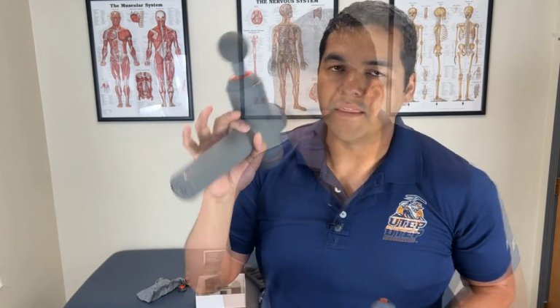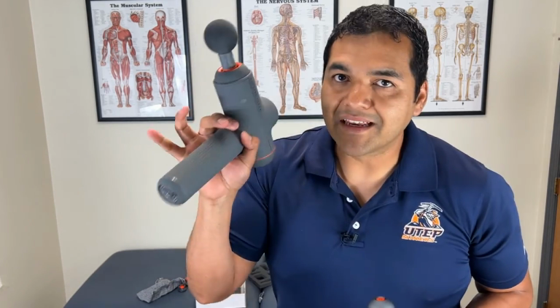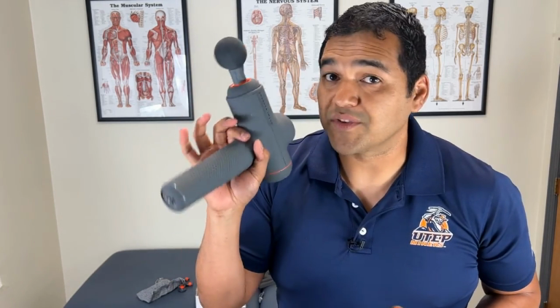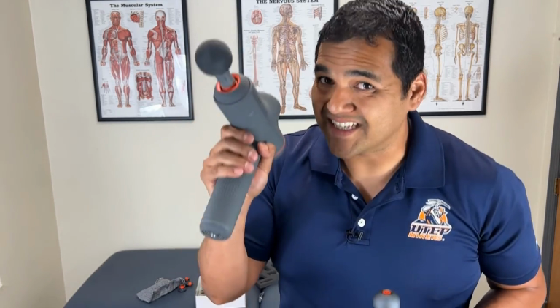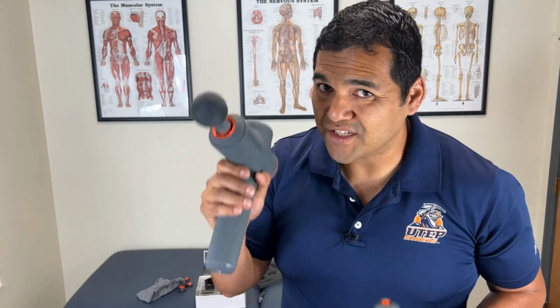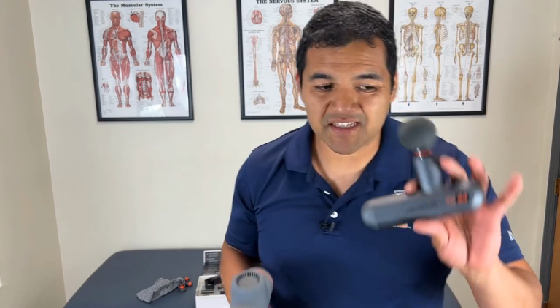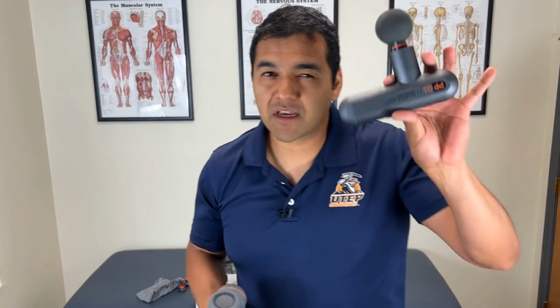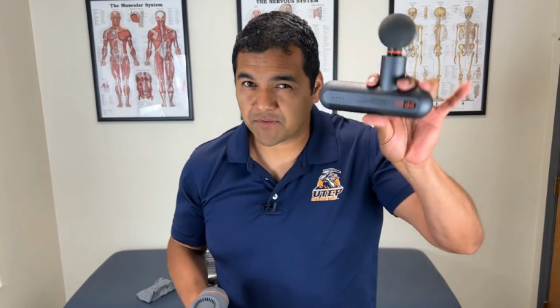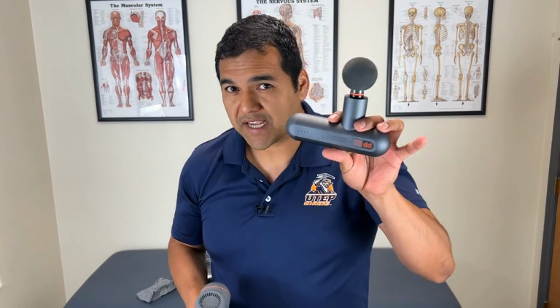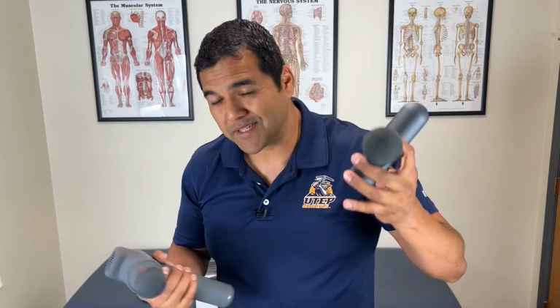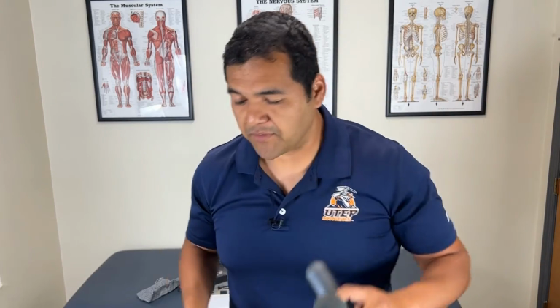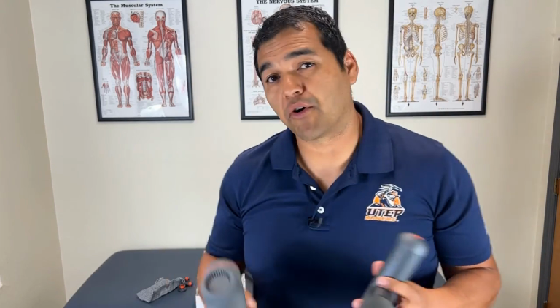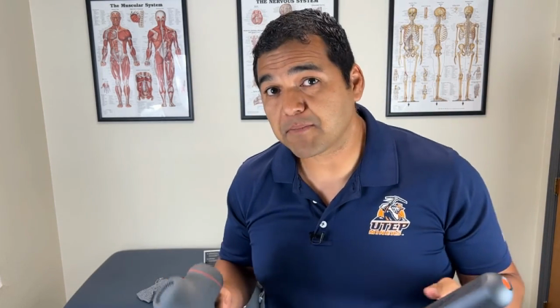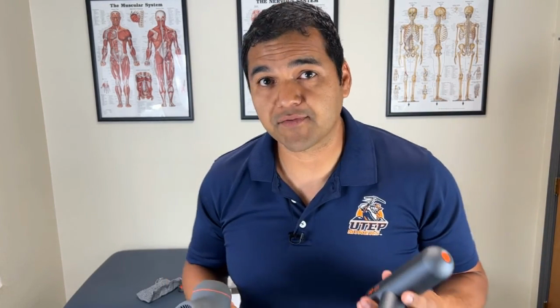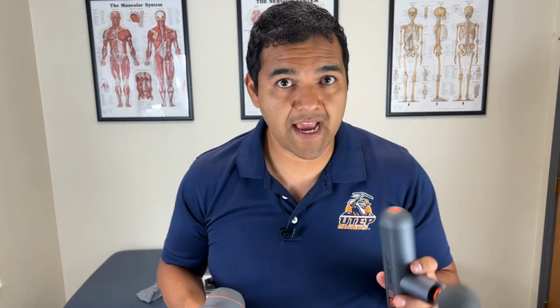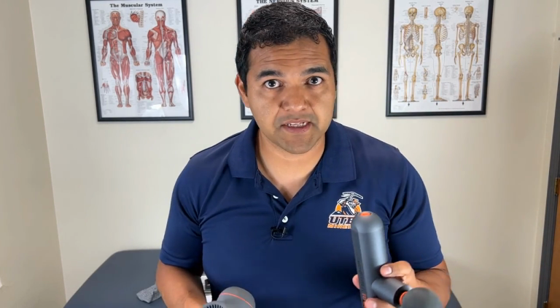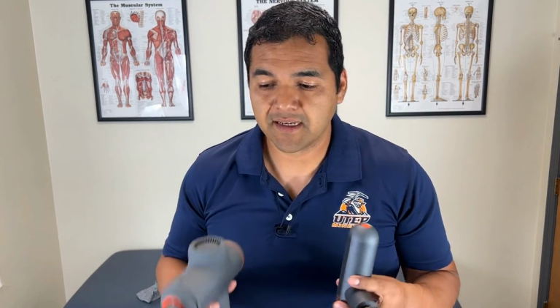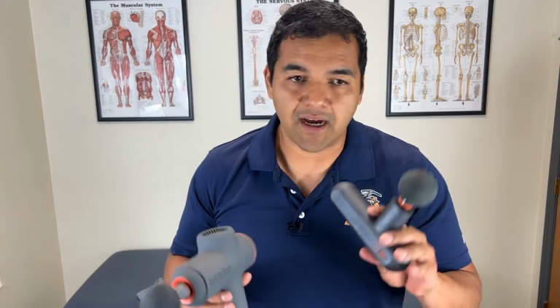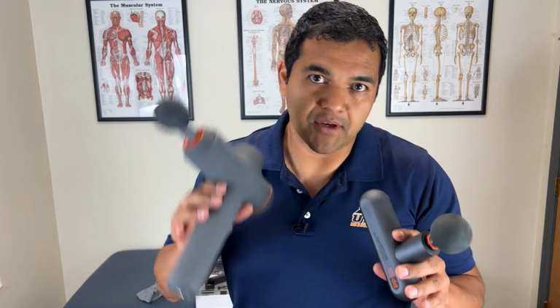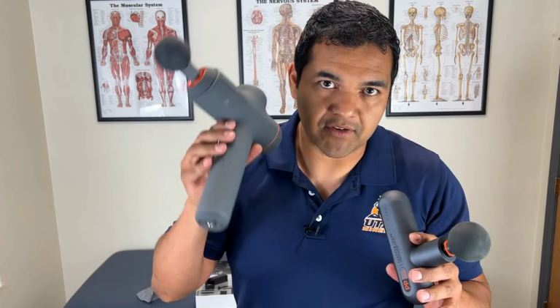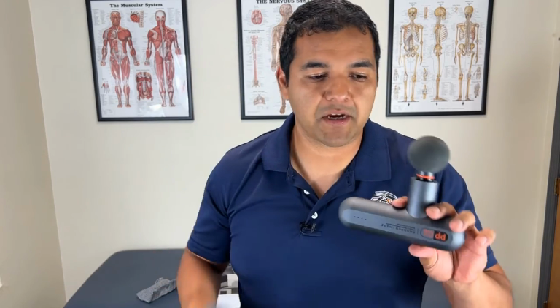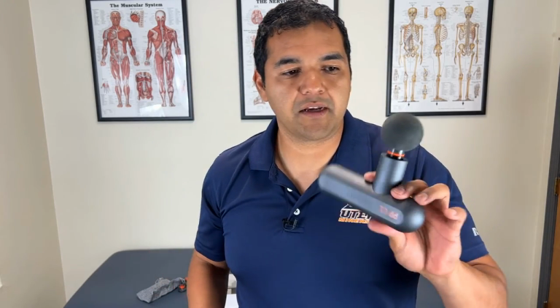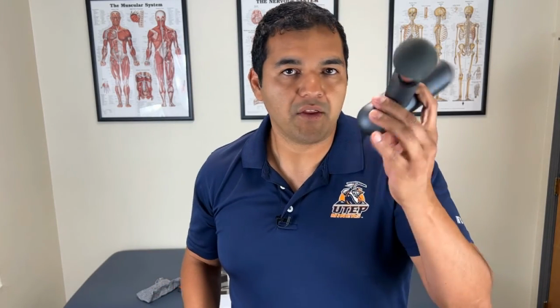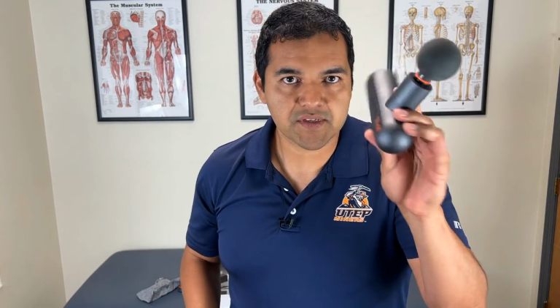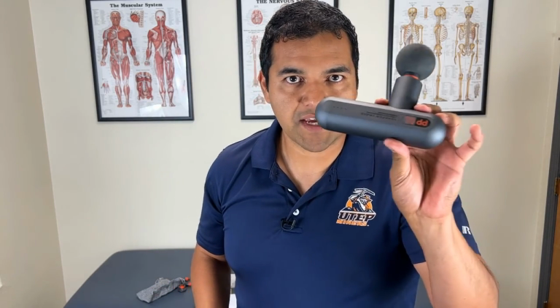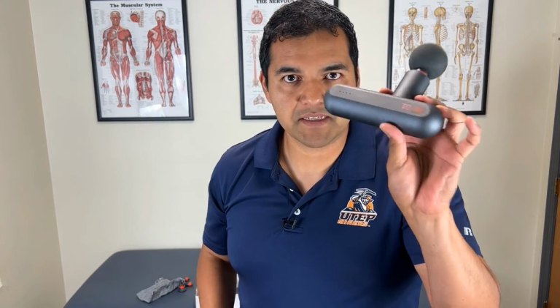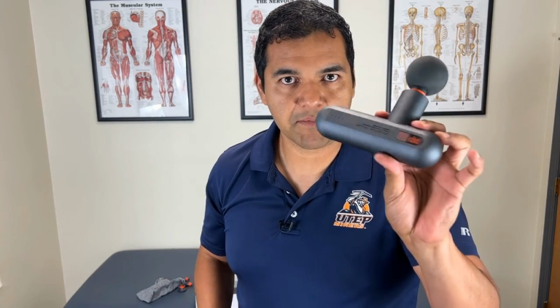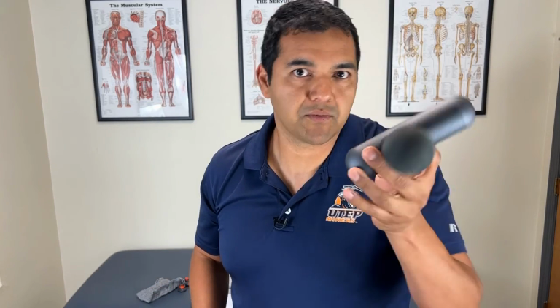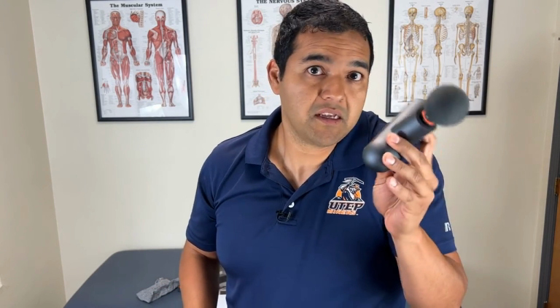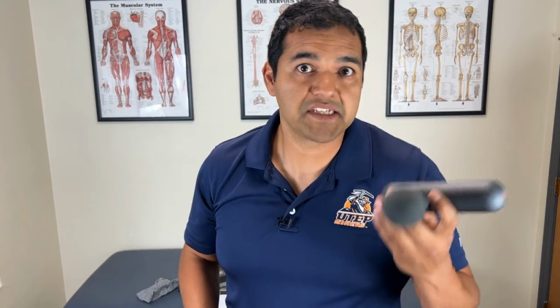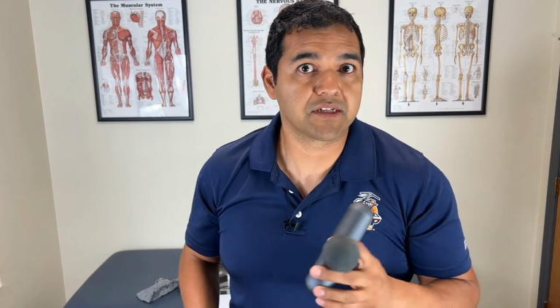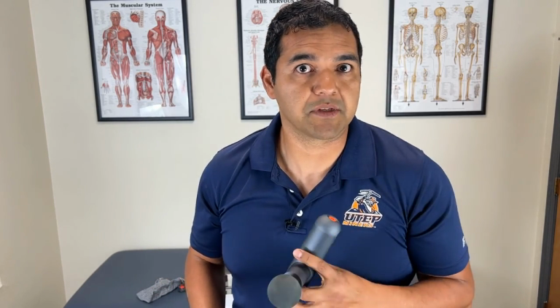The big gun comes with six attachments while the small gun comes with four attachments. So if you want more options, you'll have to go with the bigger one — although the attachments that come with this compact one are pretty standard.